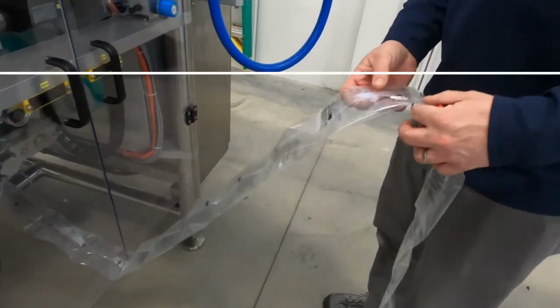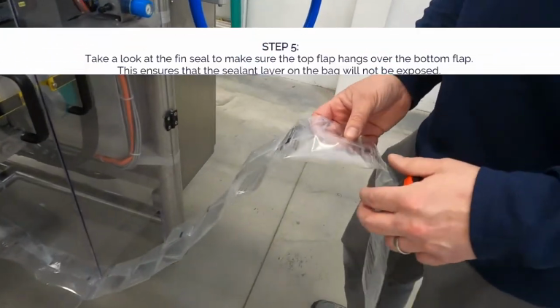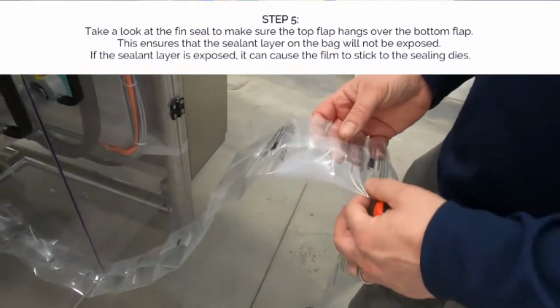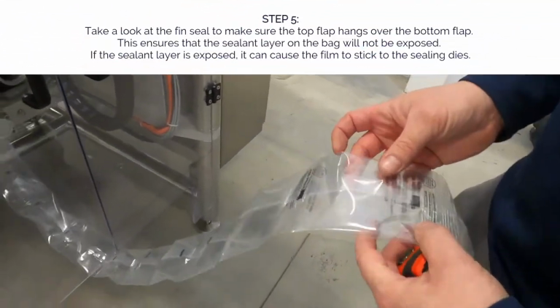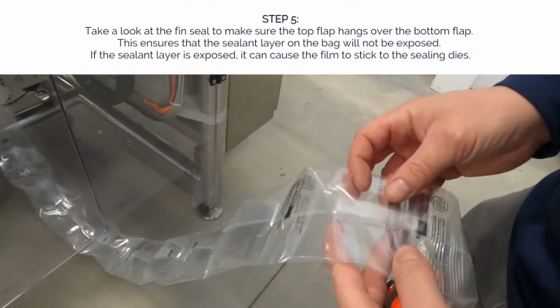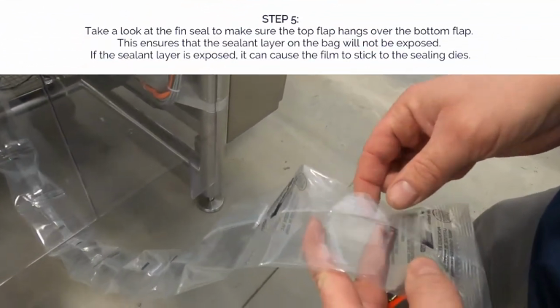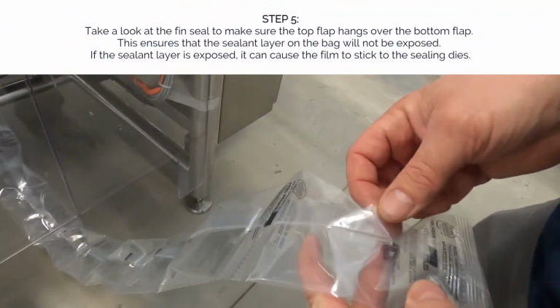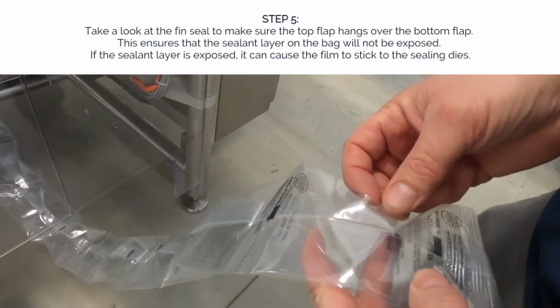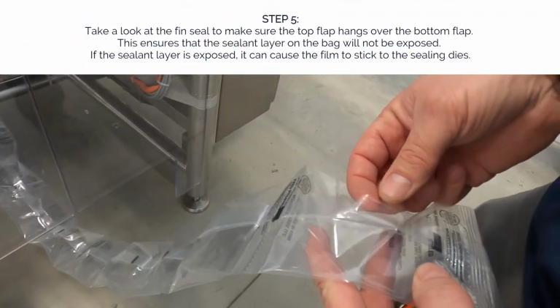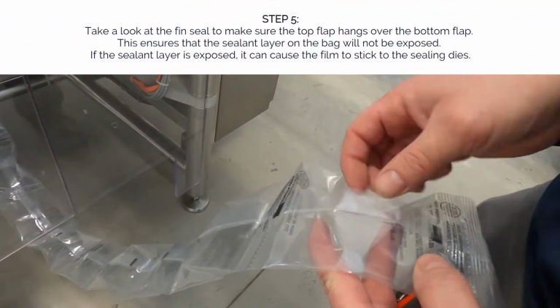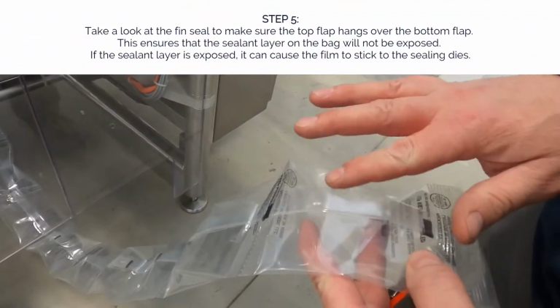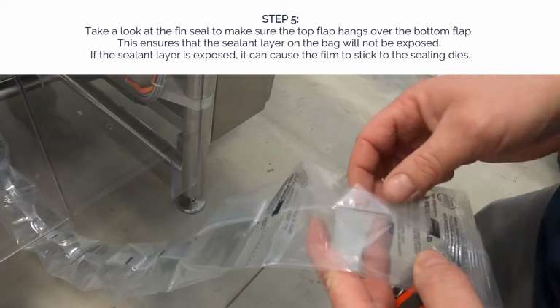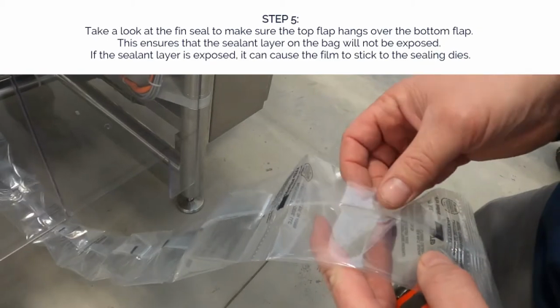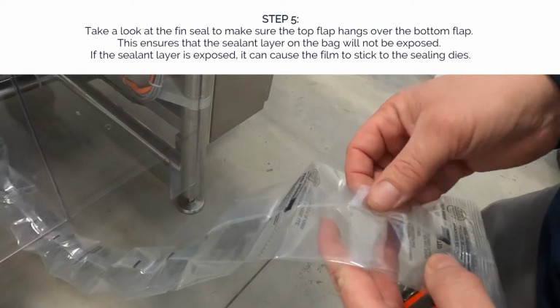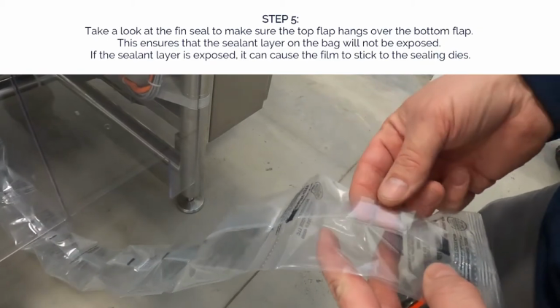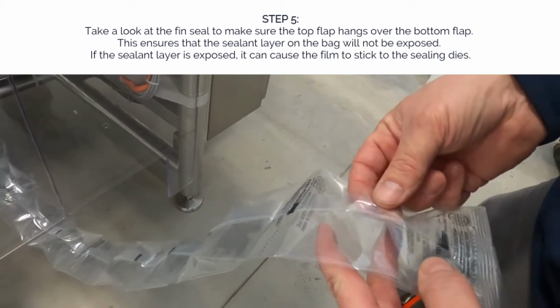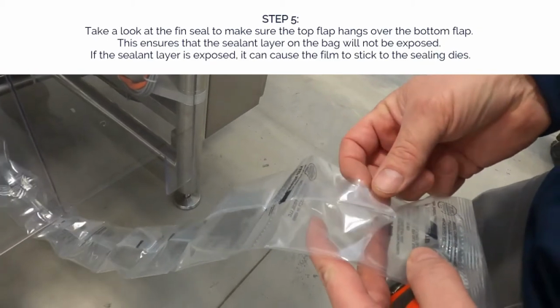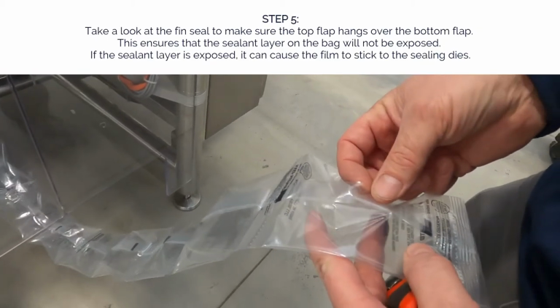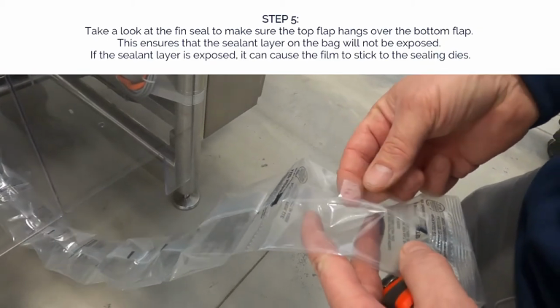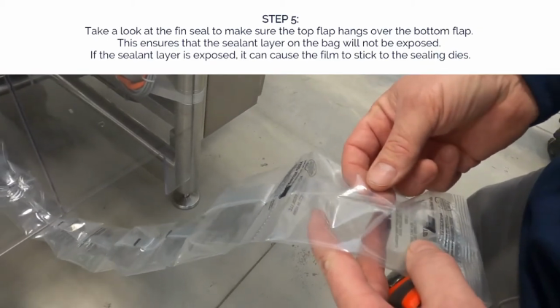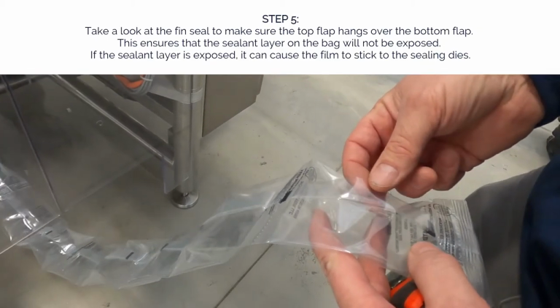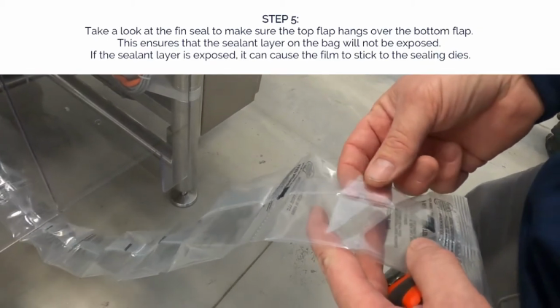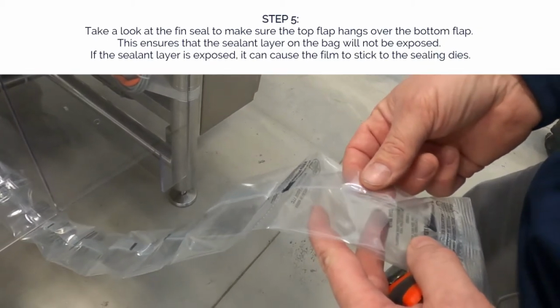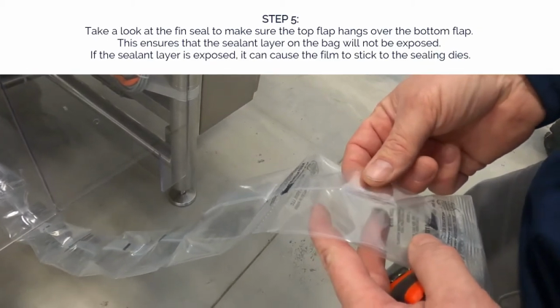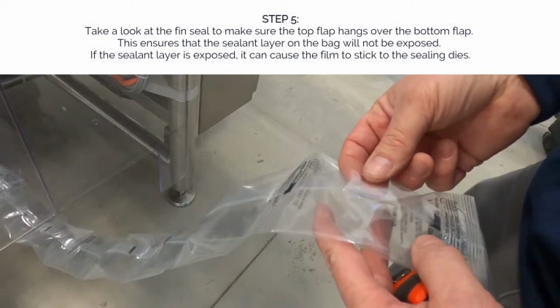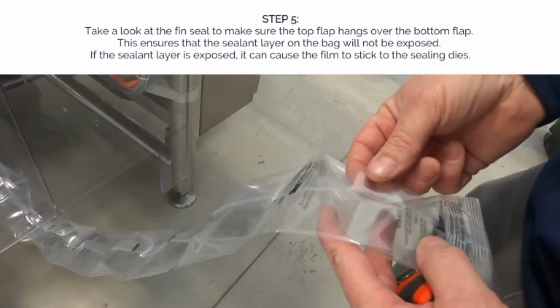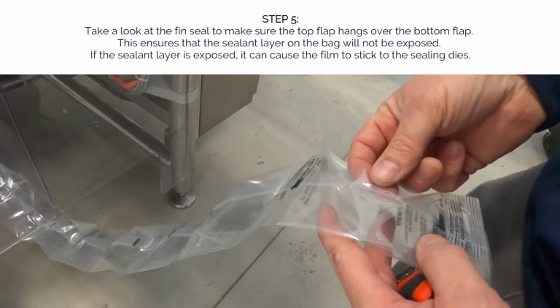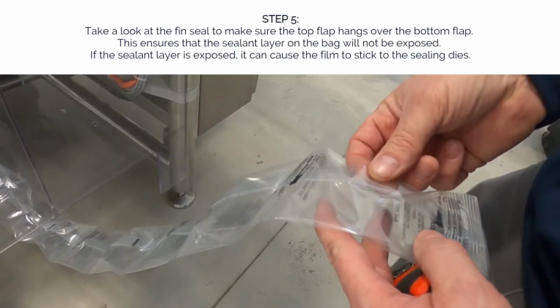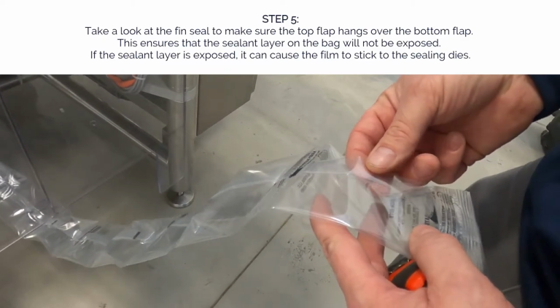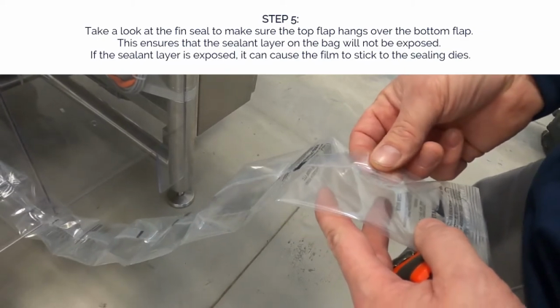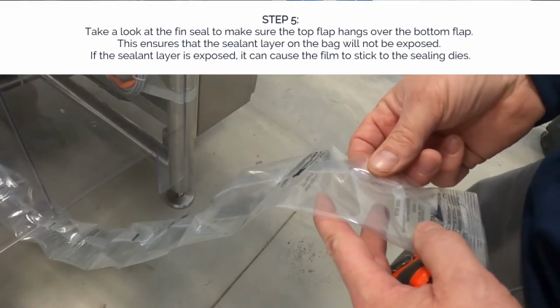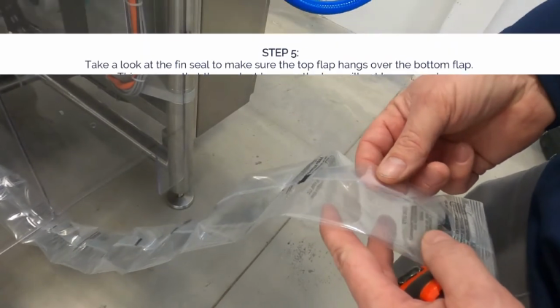As we take a look at the fin seal, what we're looking at is if the top is over the bottom. That way we're ensuring that the sealant will not be exposed and stick to the sealing dies.